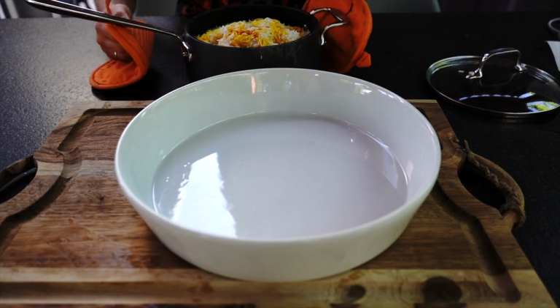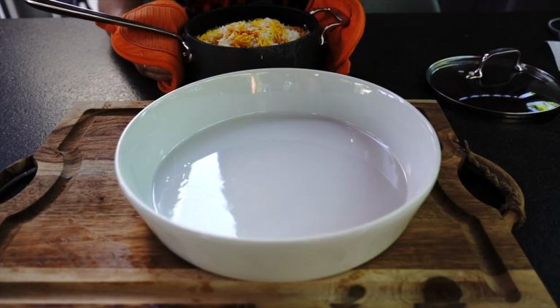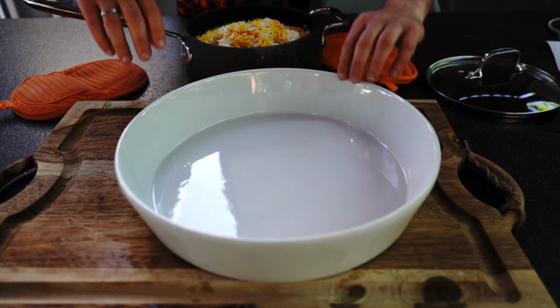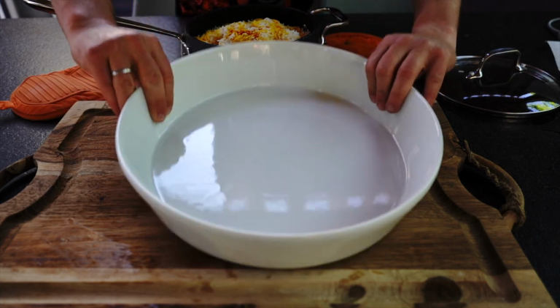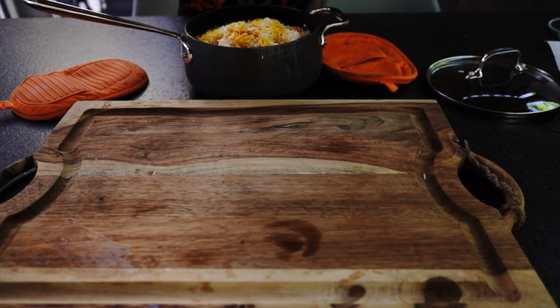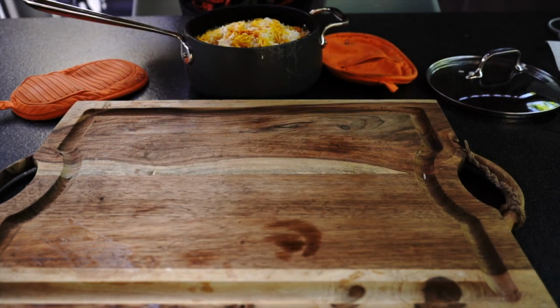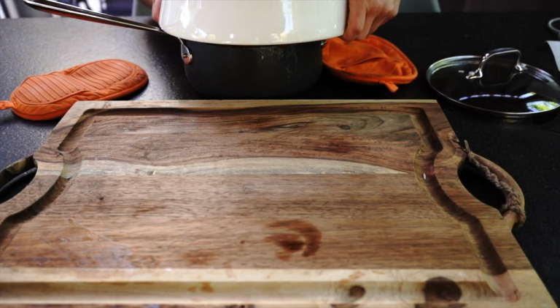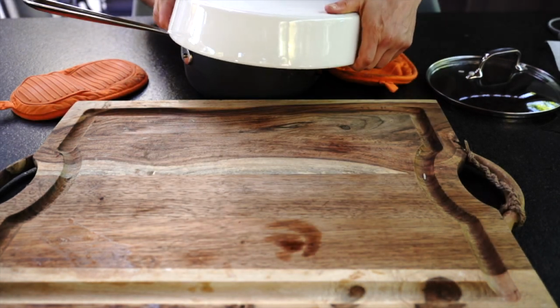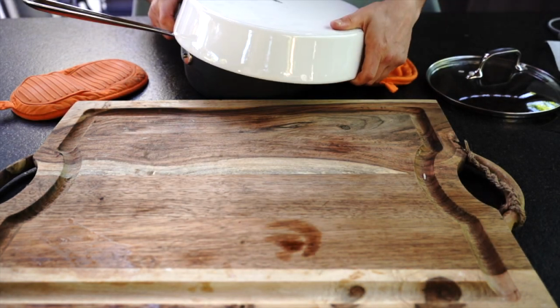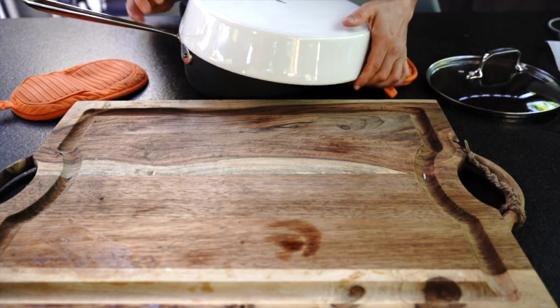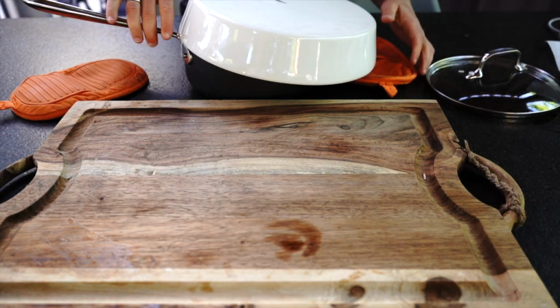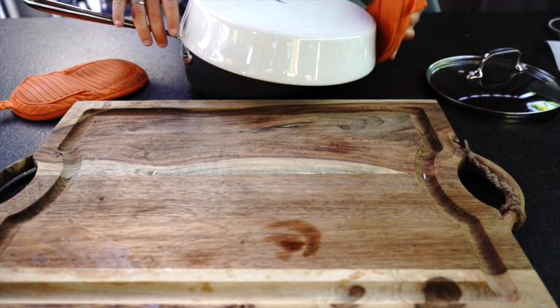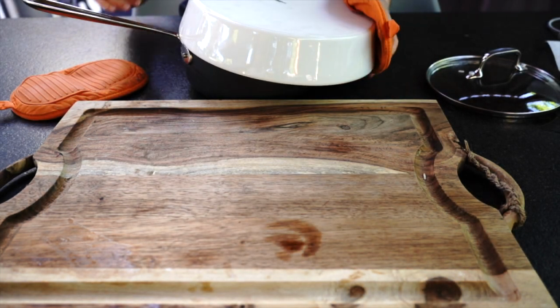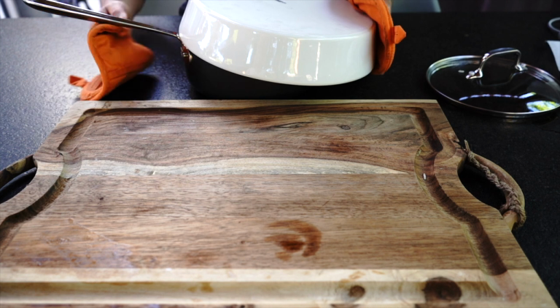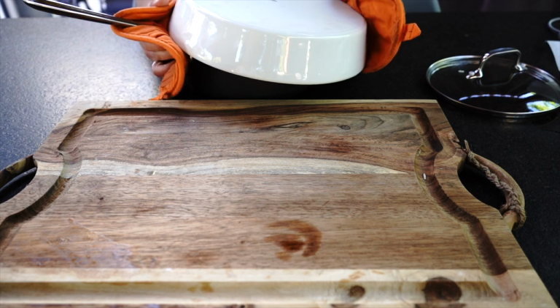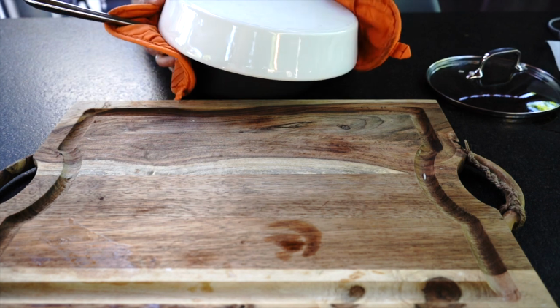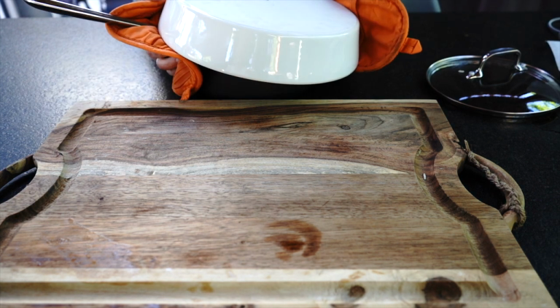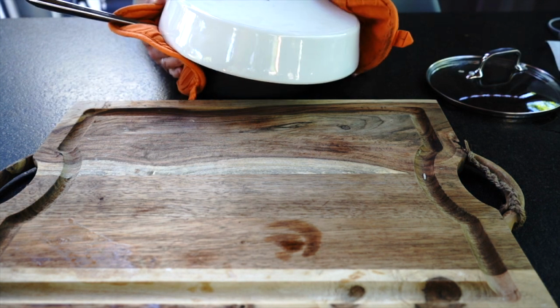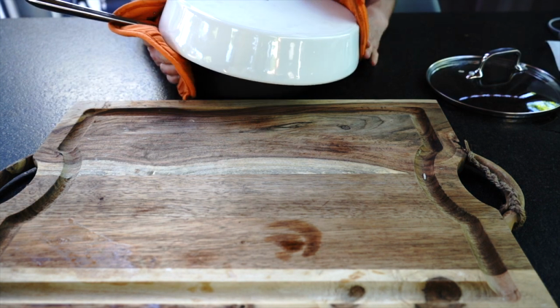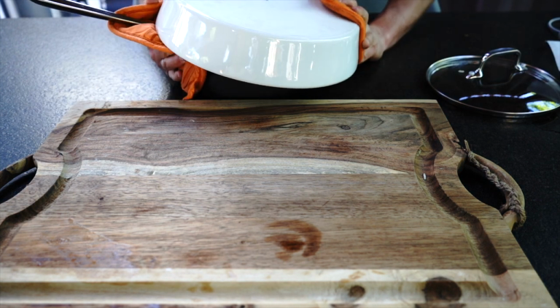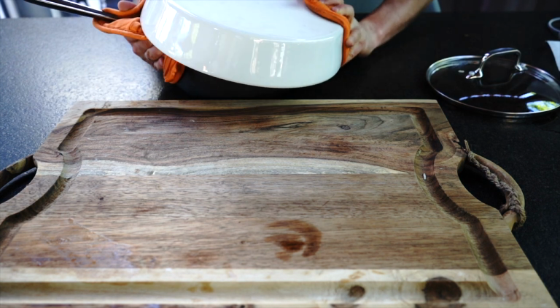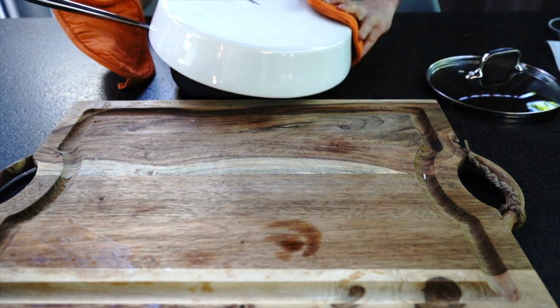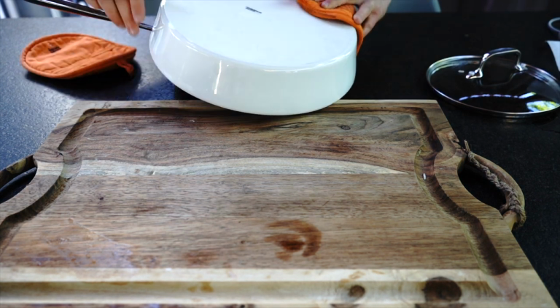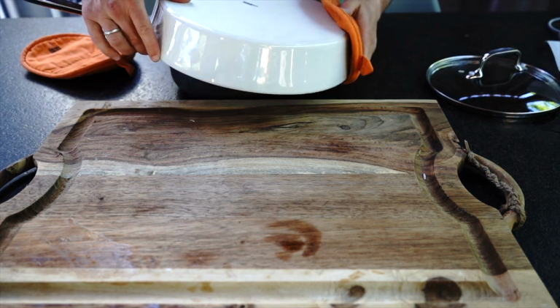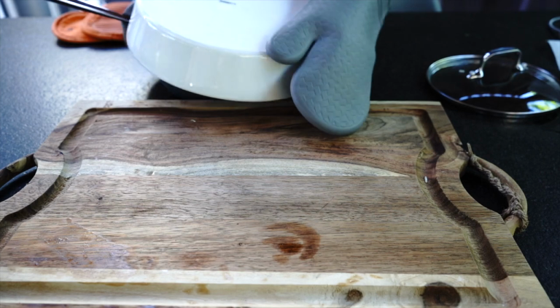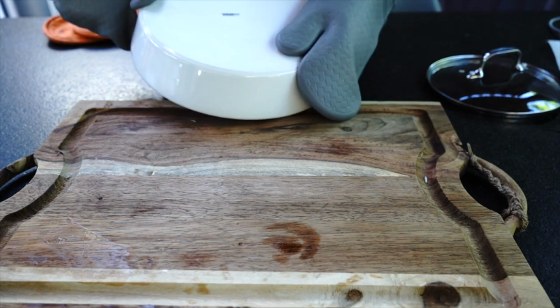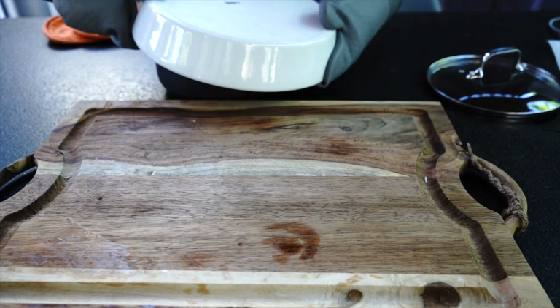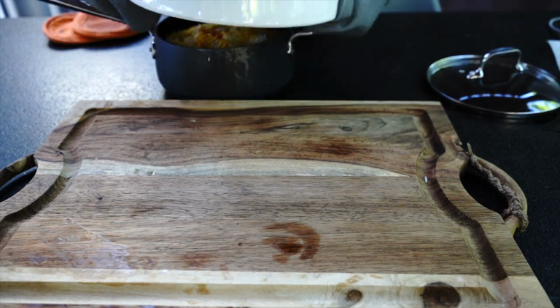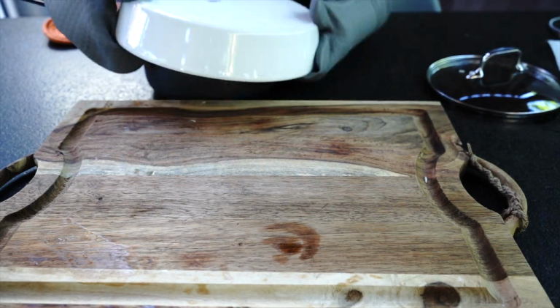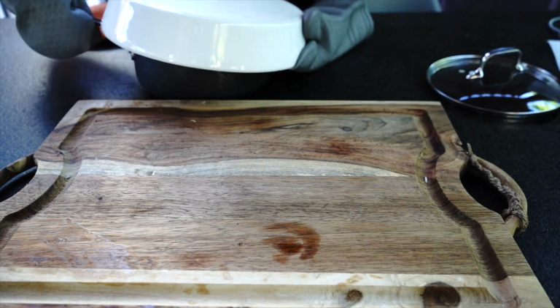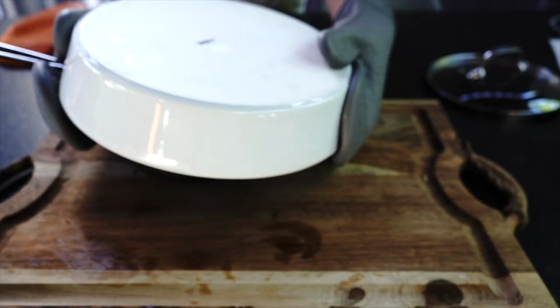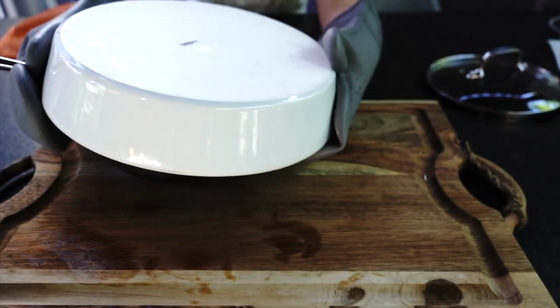Now you need to move the rice into the serving plate. This is where you should ideally have a pot with two handles and a large platter — it will make it a lot easier to turn it upside down with the platter on top. I had to ask for help; after a few tries we were able to get it out.